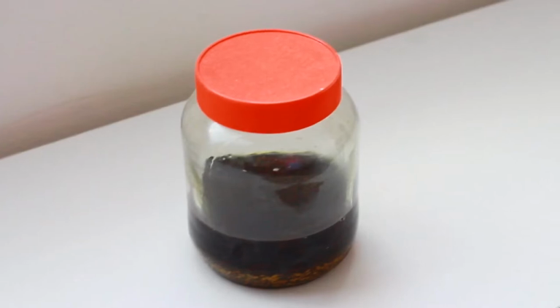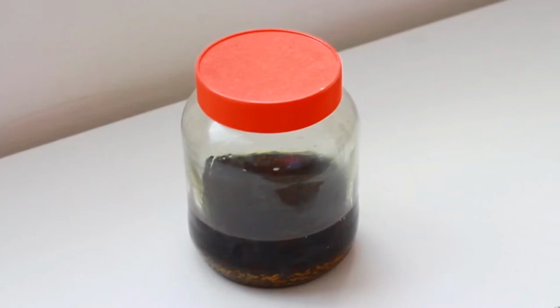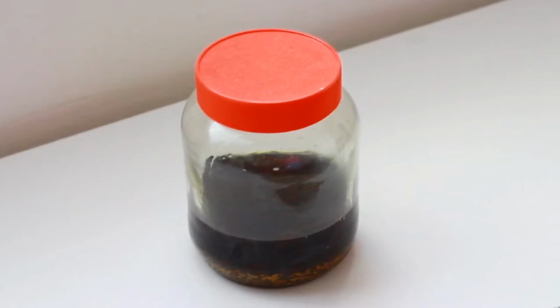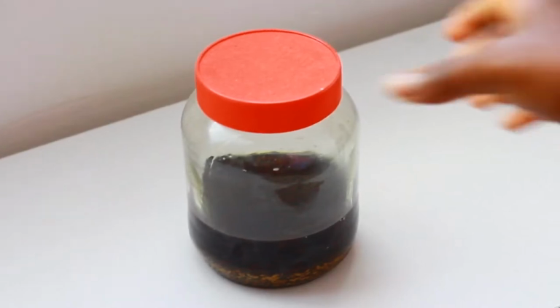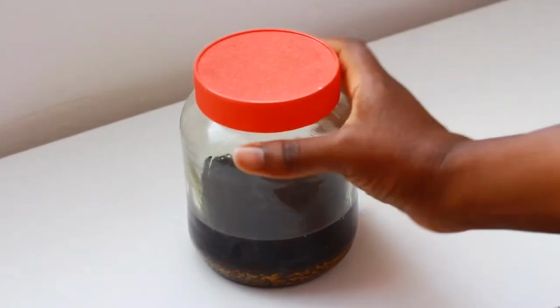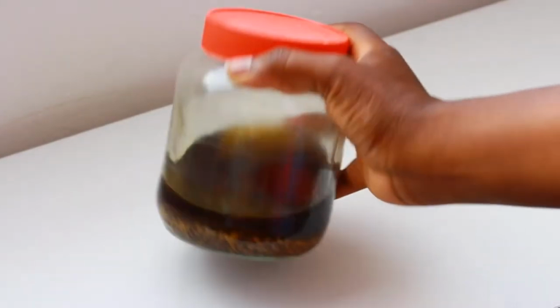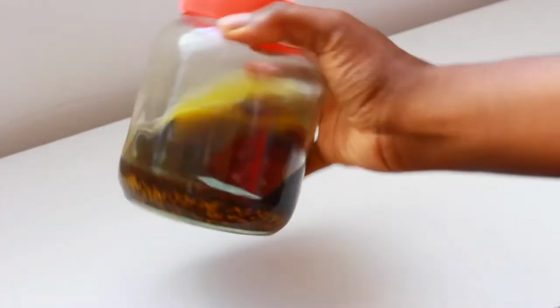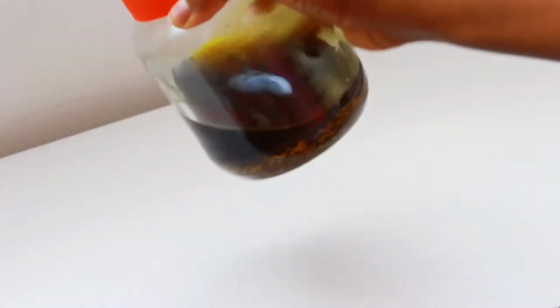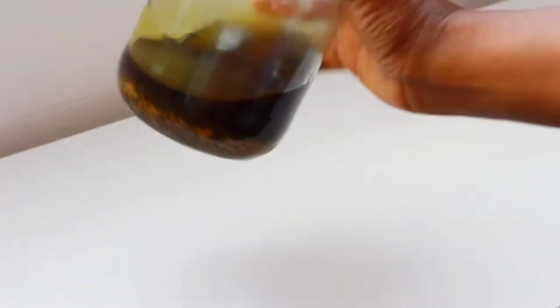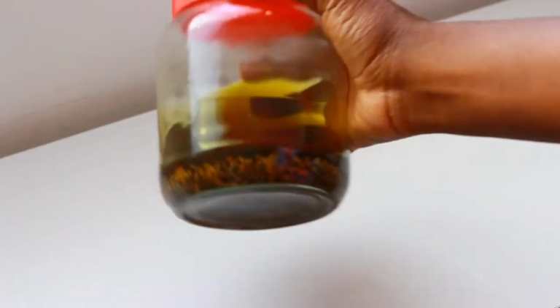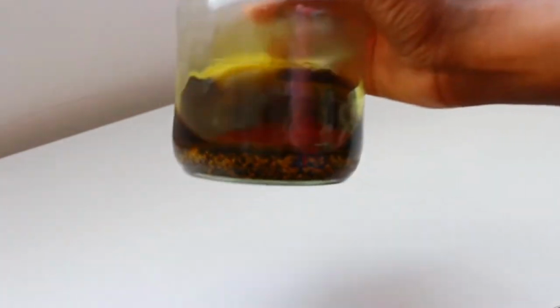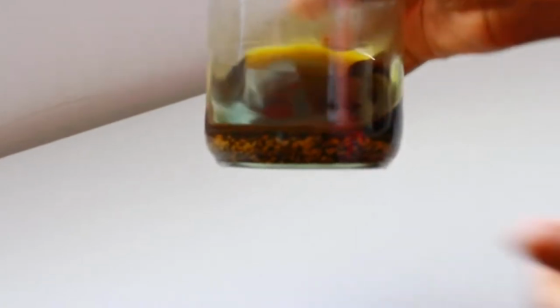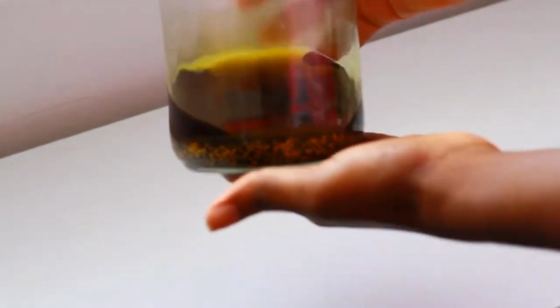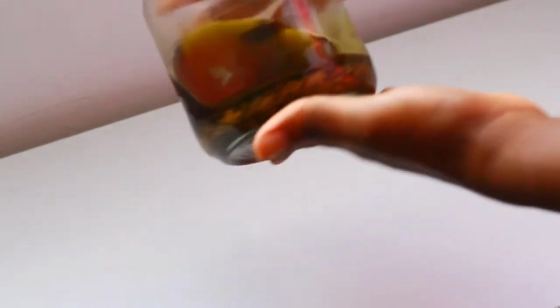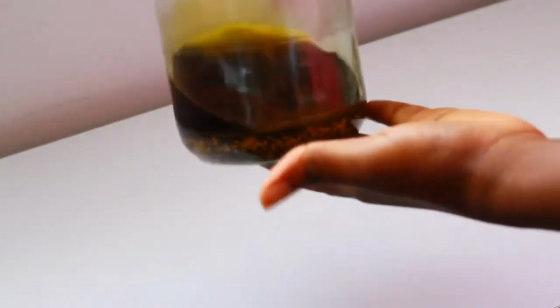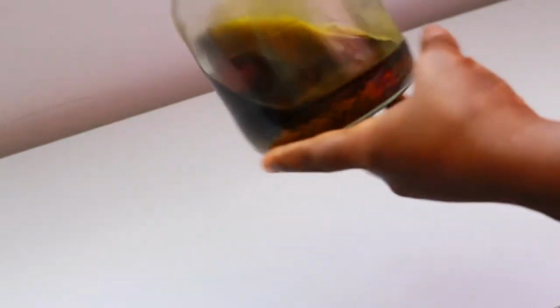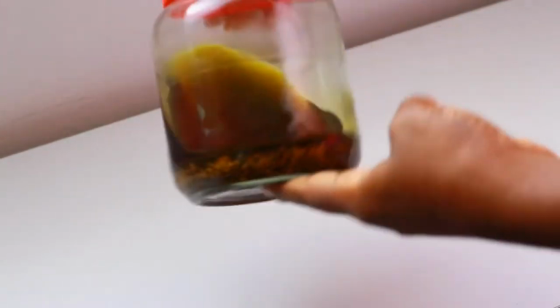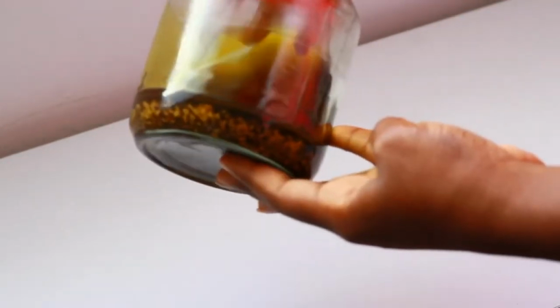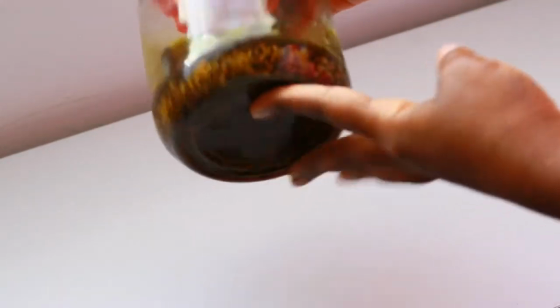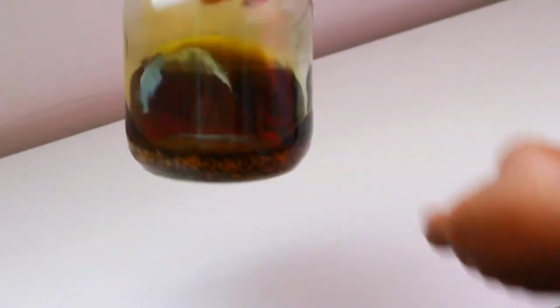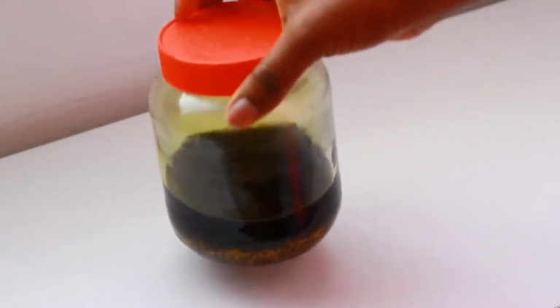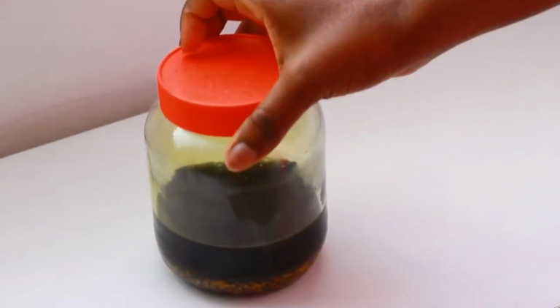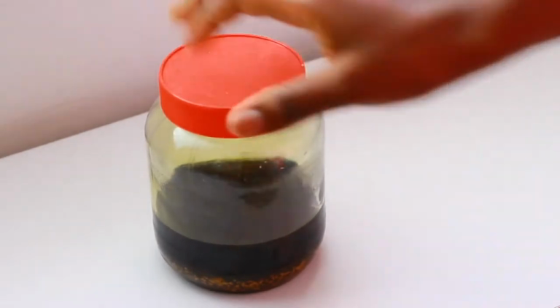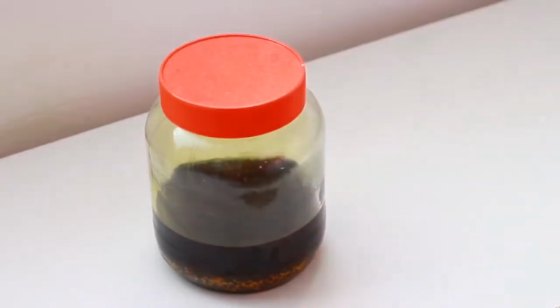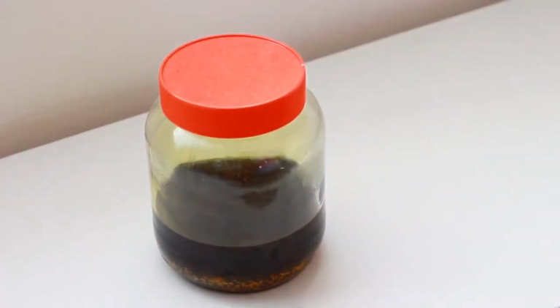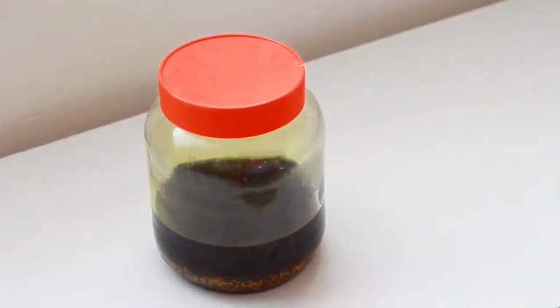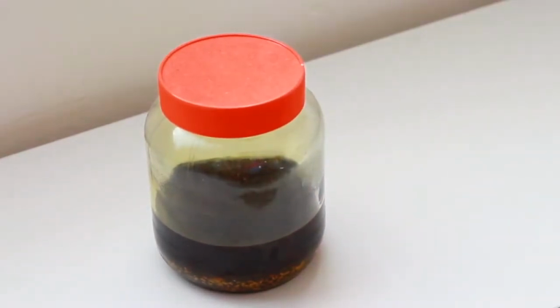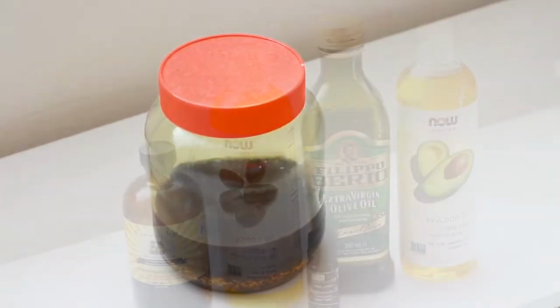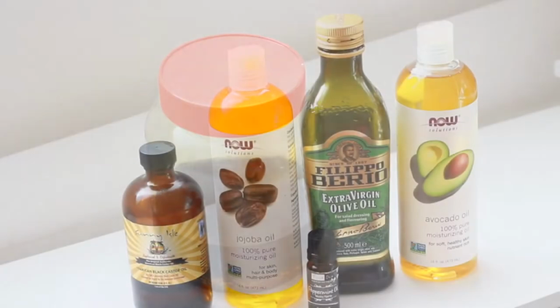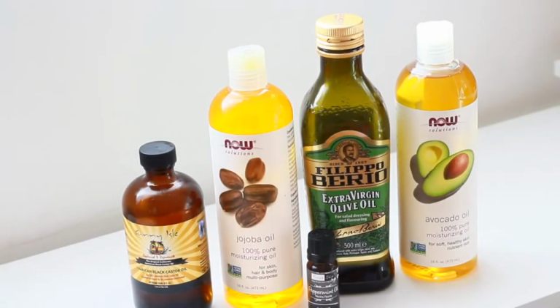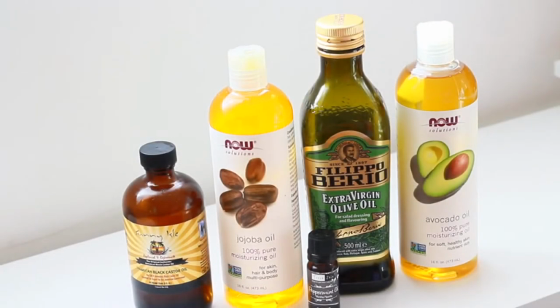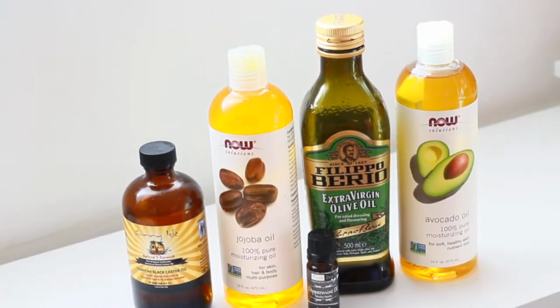Hello guys, it's Moshe and welcome back to my channel. In today's video I'll be sharing with you my DIY Ayurvedic hair oil — a hair growth oil that I make myself to help me grow my hair.